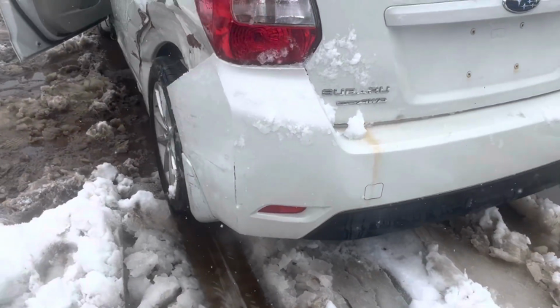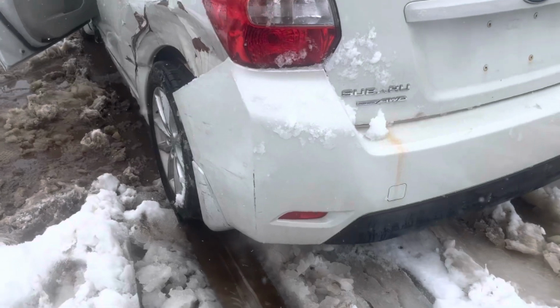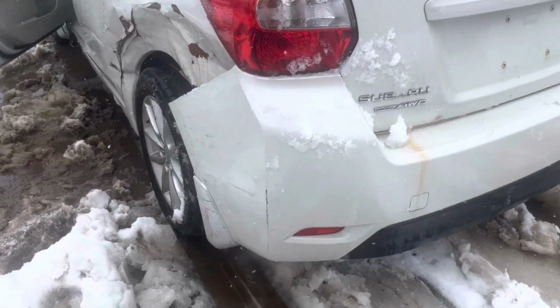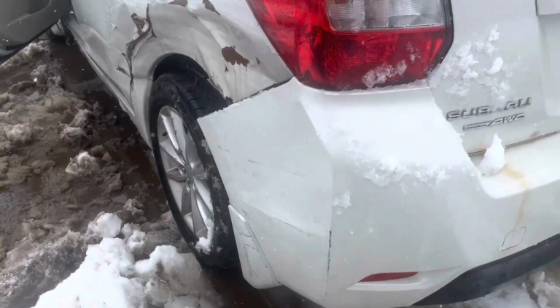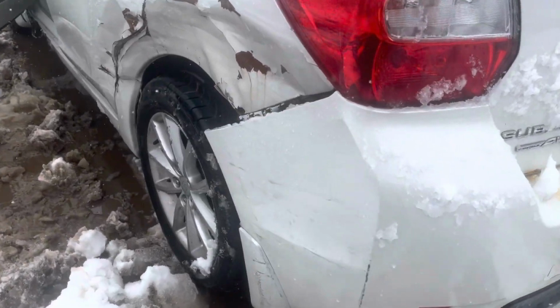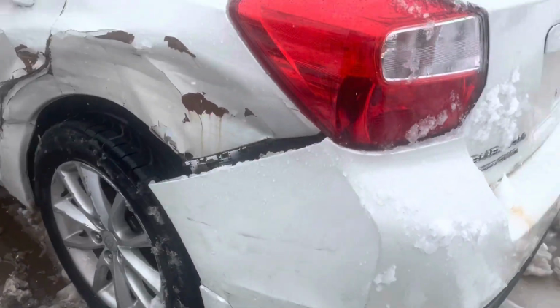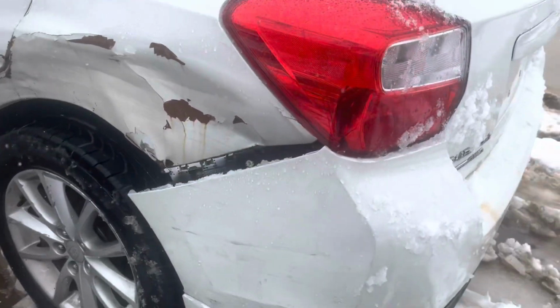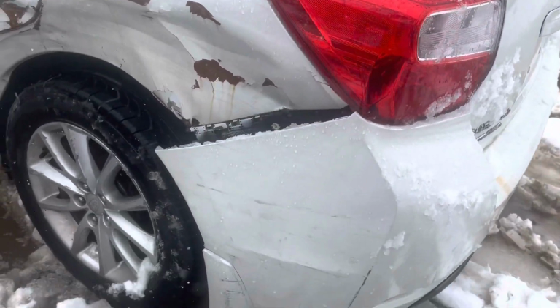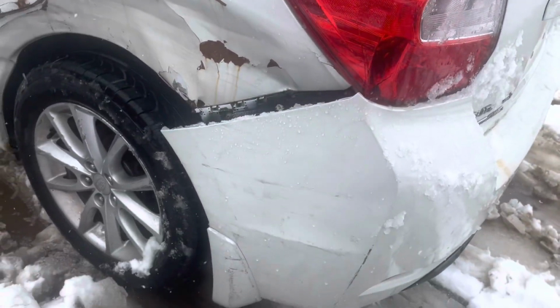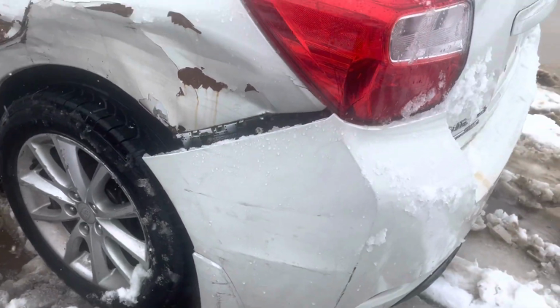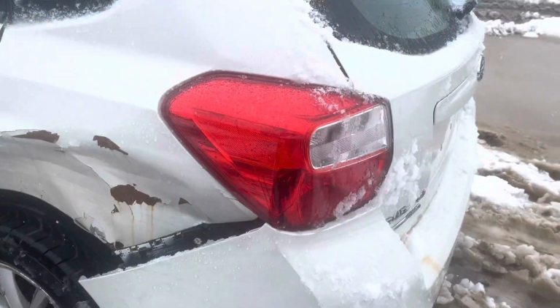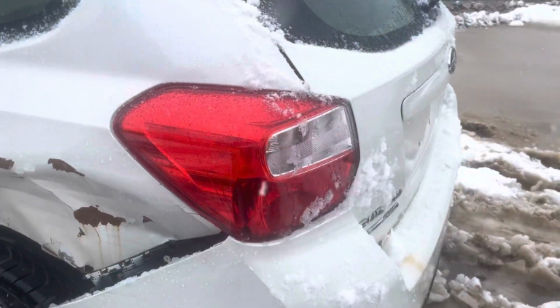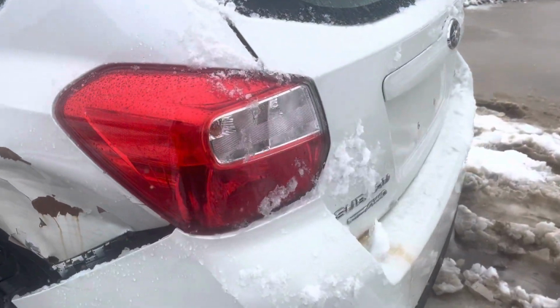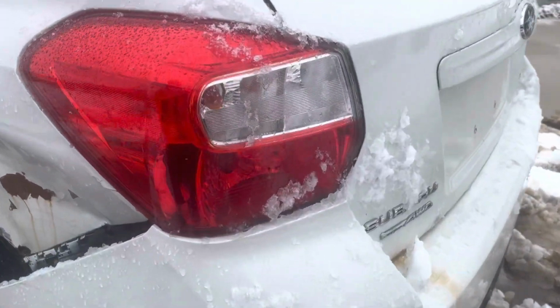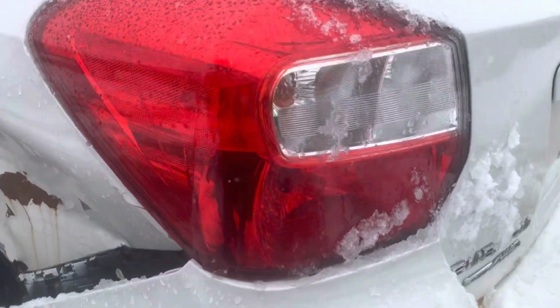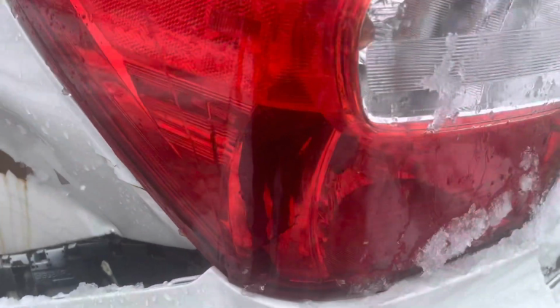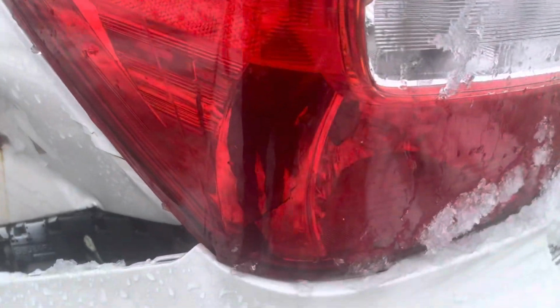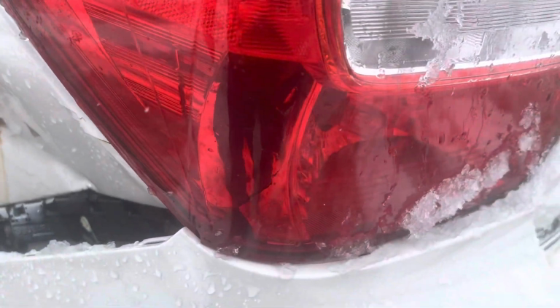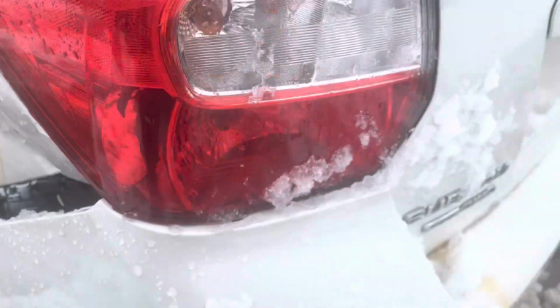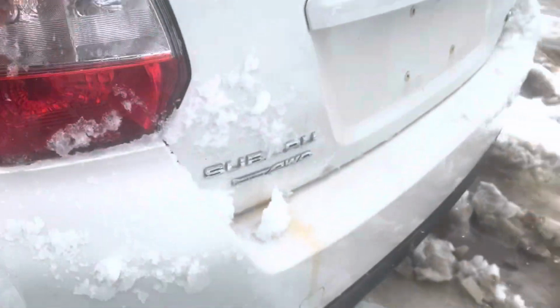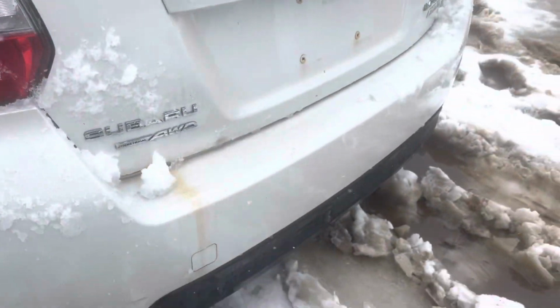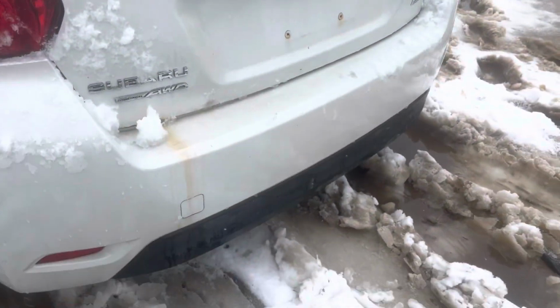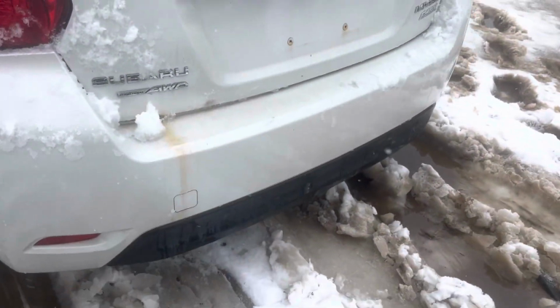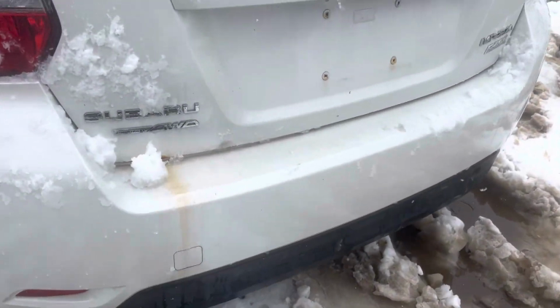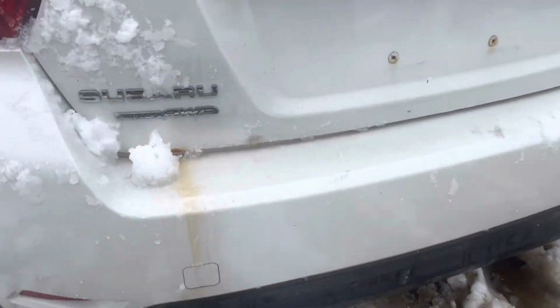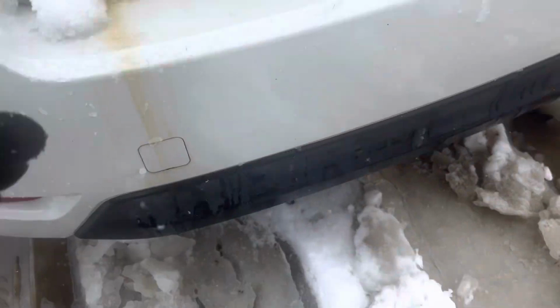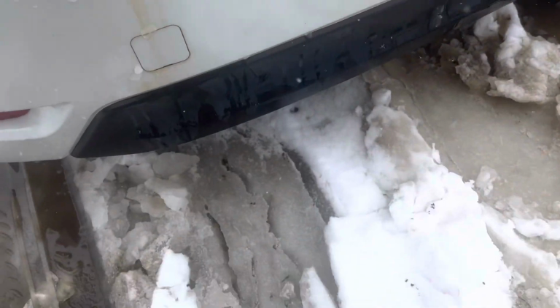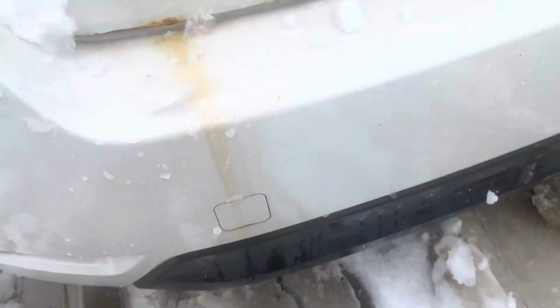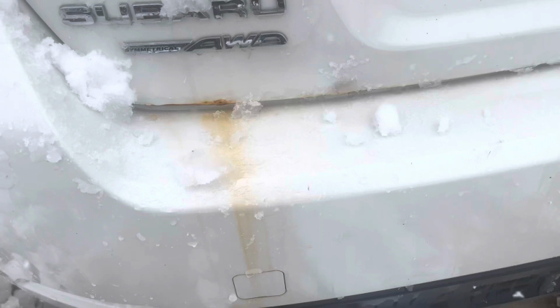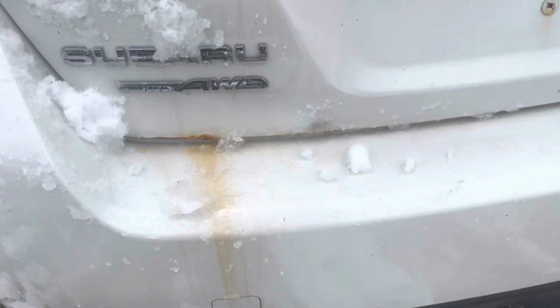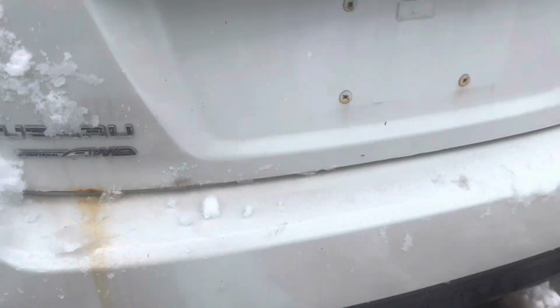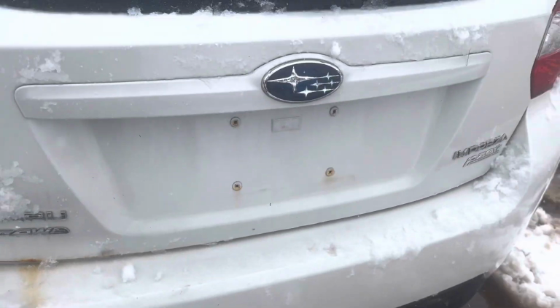Rear bumper is usable. Tail light is junk — it's cracked on the inside. Trunk lid is starting to show signs of rust on the bottom.